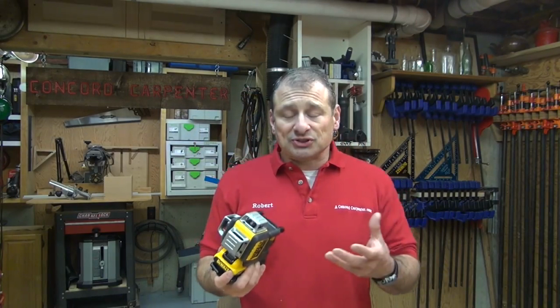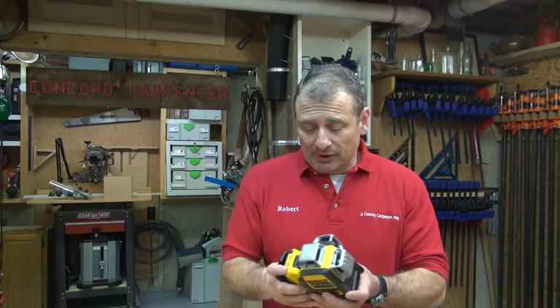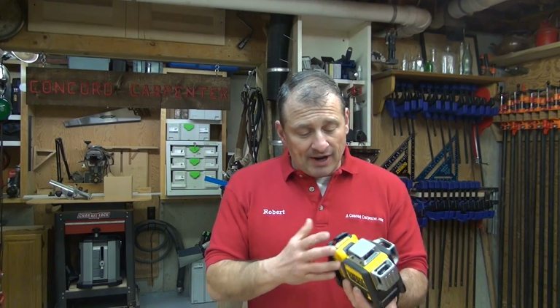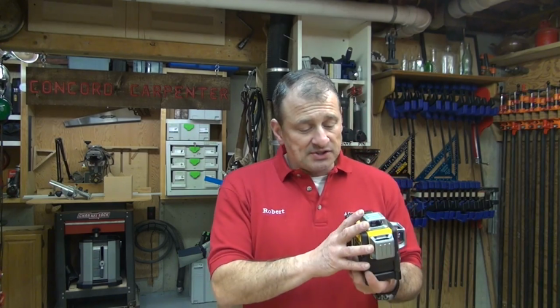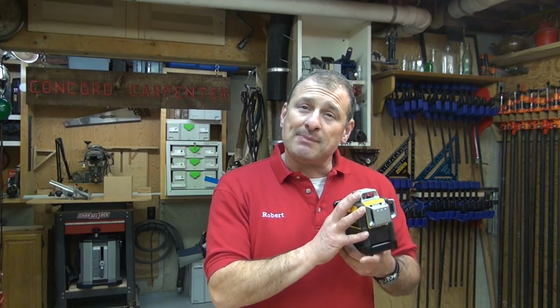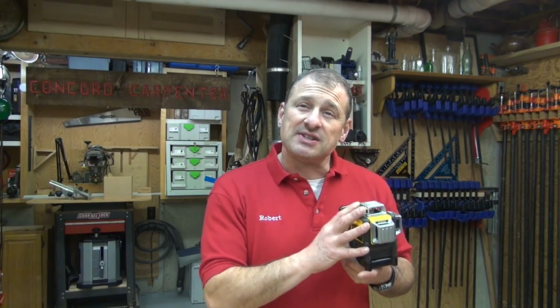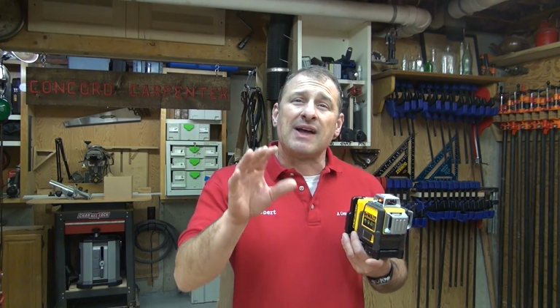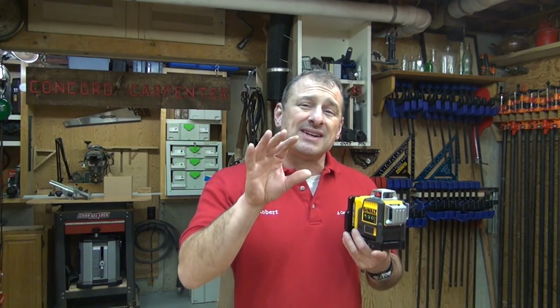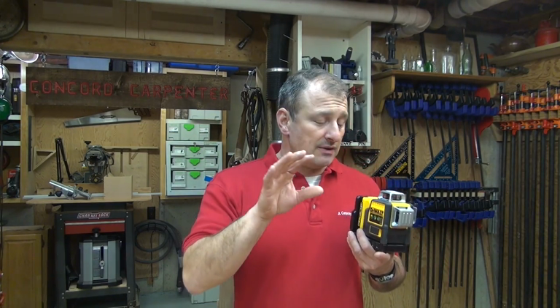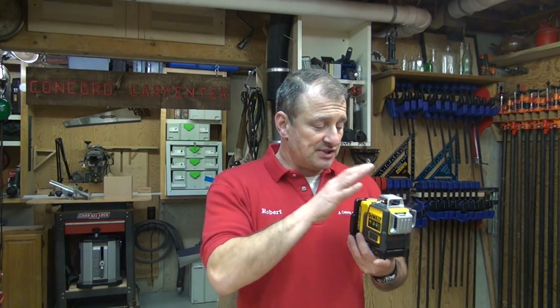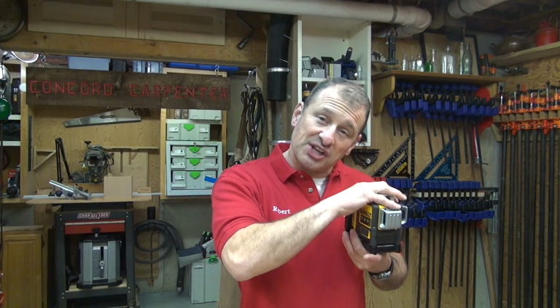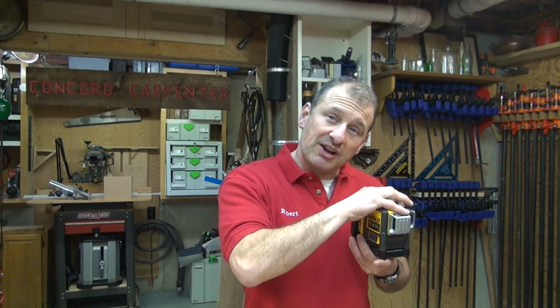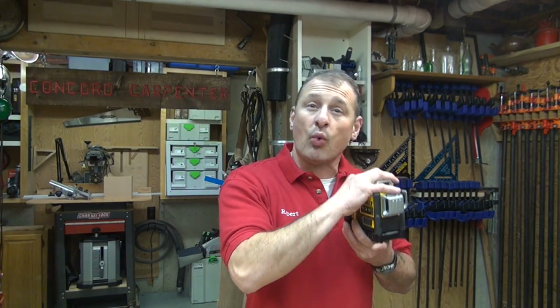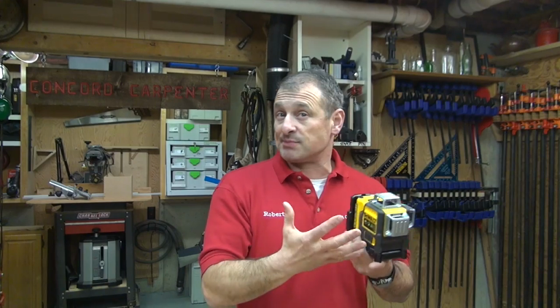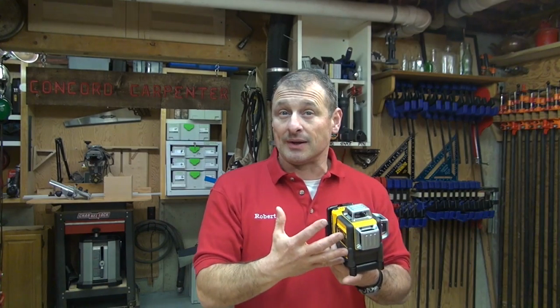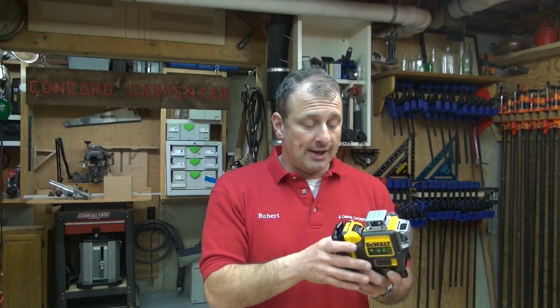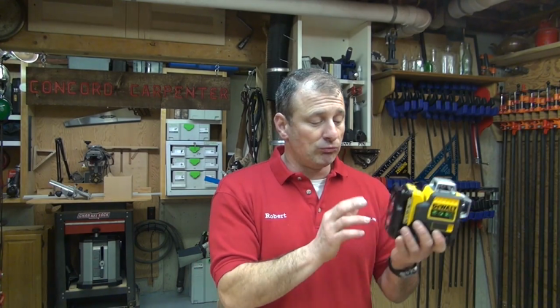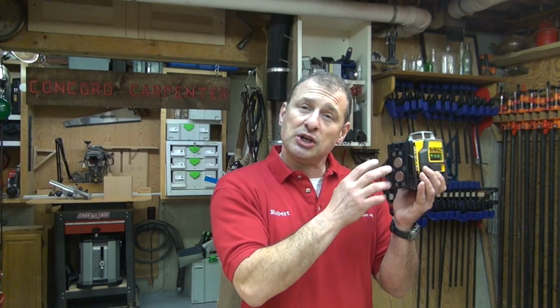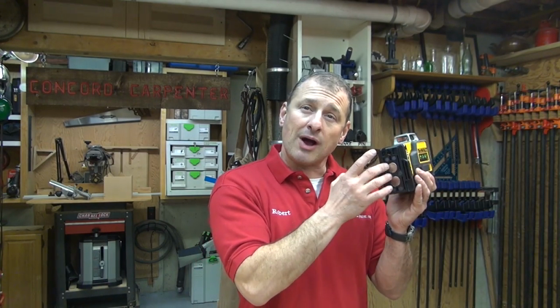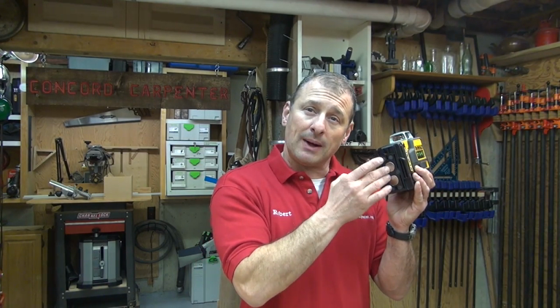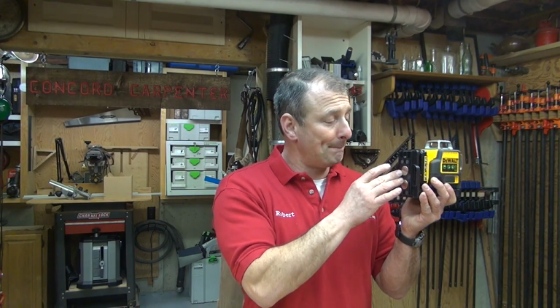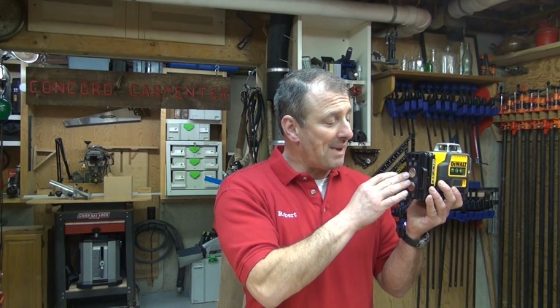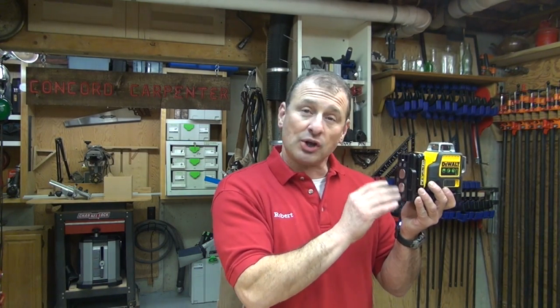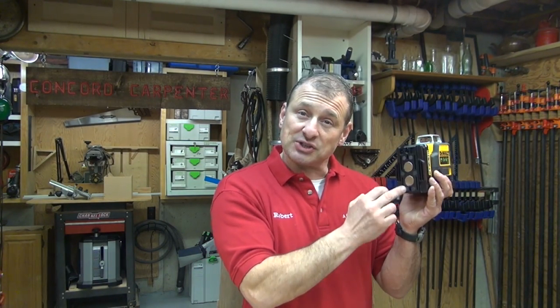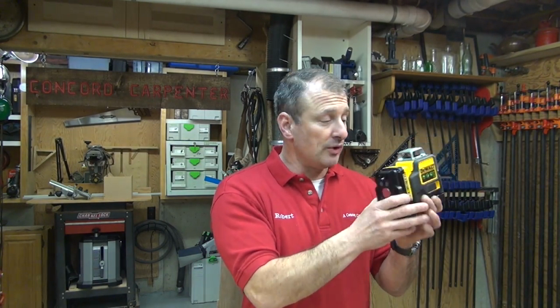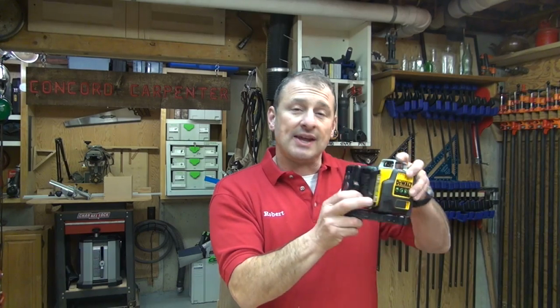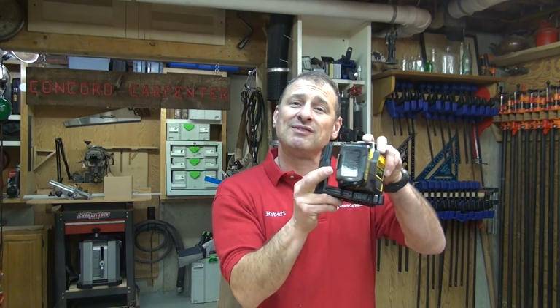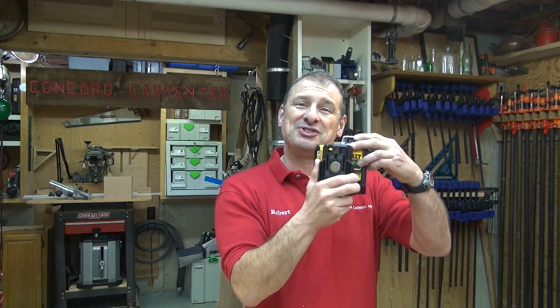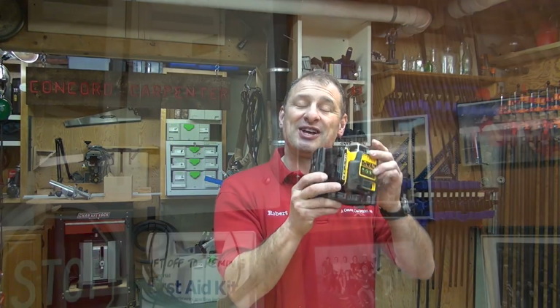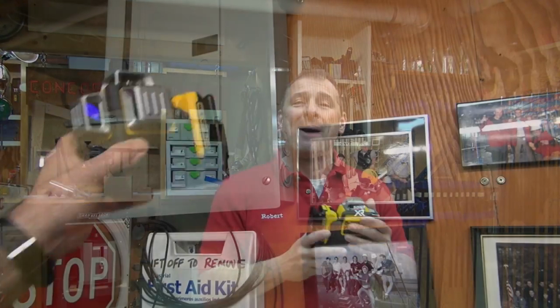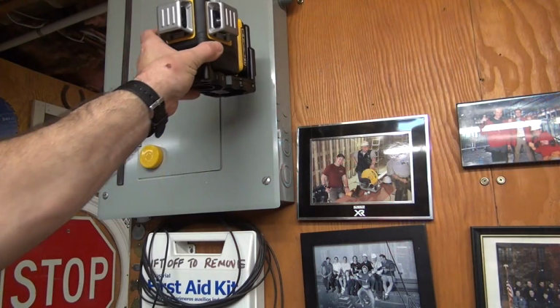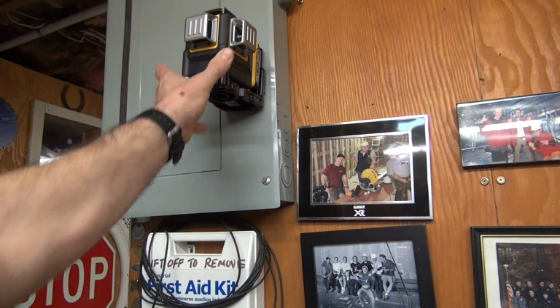DeWalt's durability rating on this is an IP65. That means it resists dust ingress and water spray. It has a really strong magnet on the back — there's two of them — and it swivels 360 degrees. And the magnets are strong.